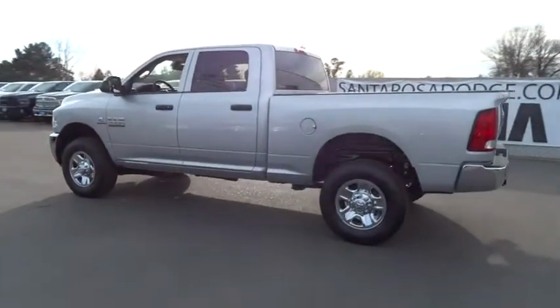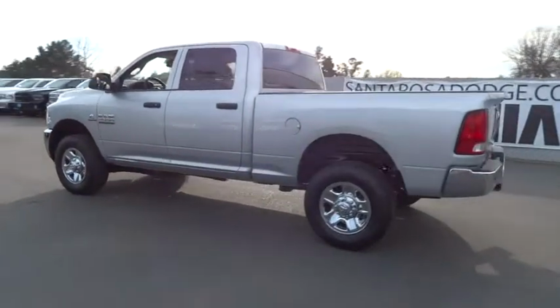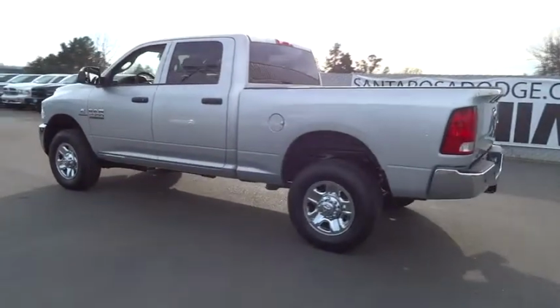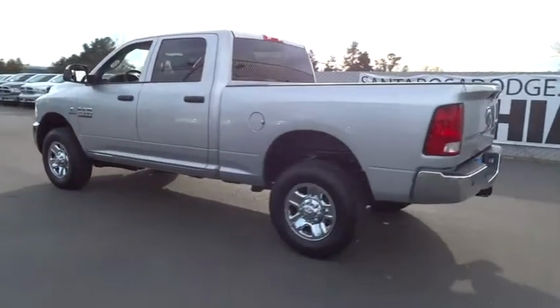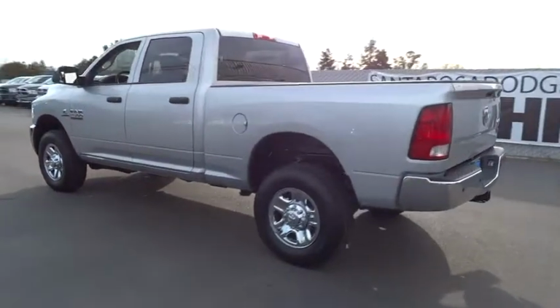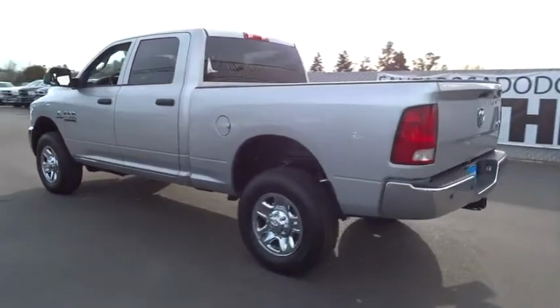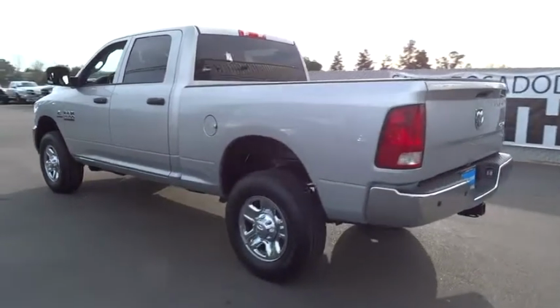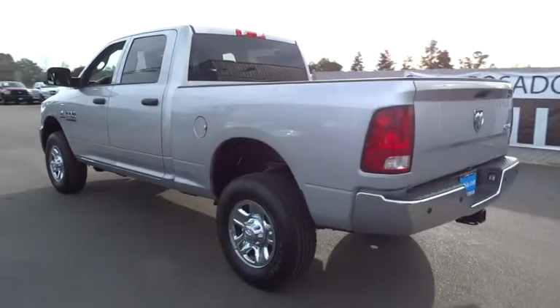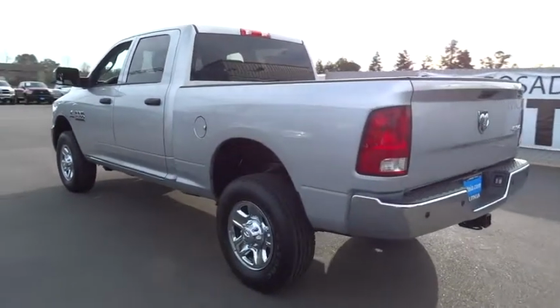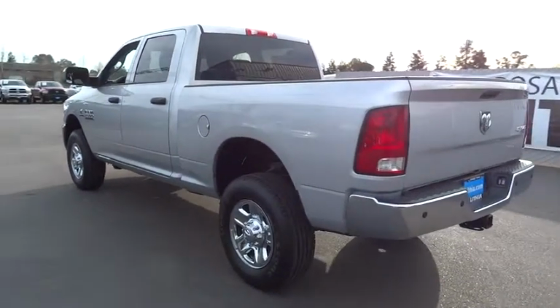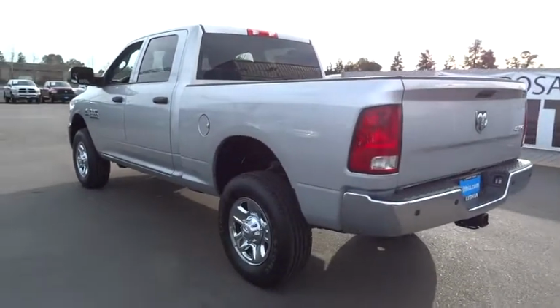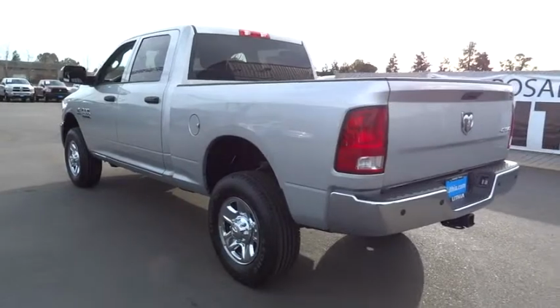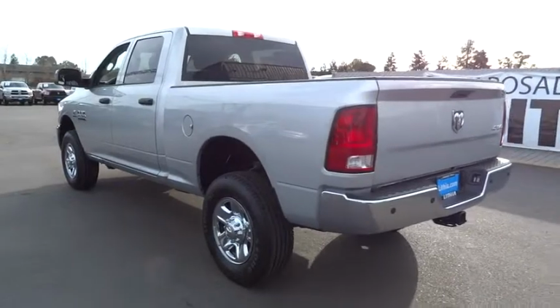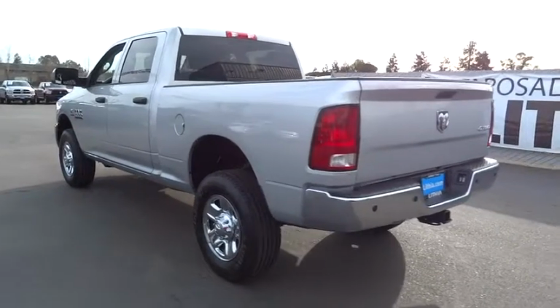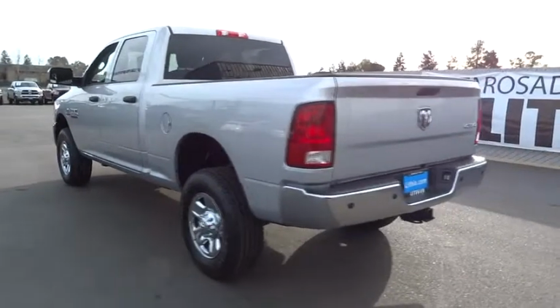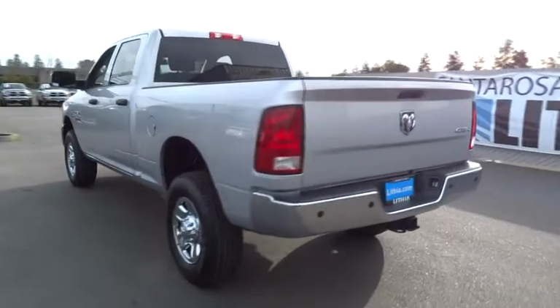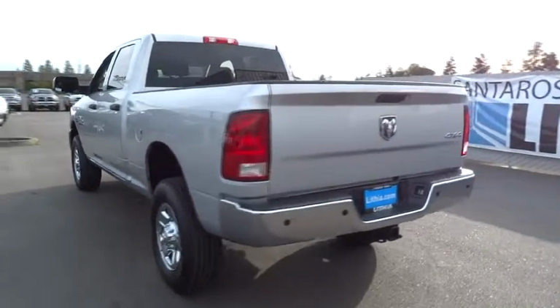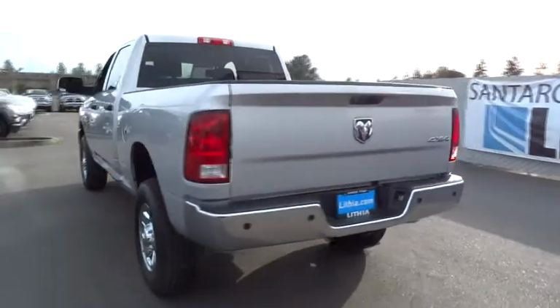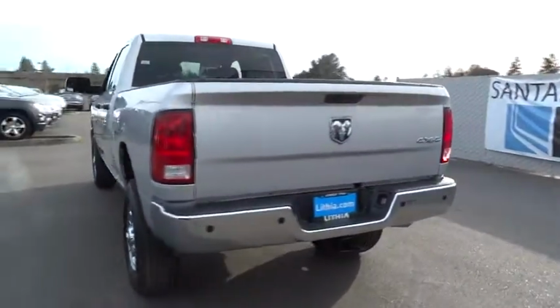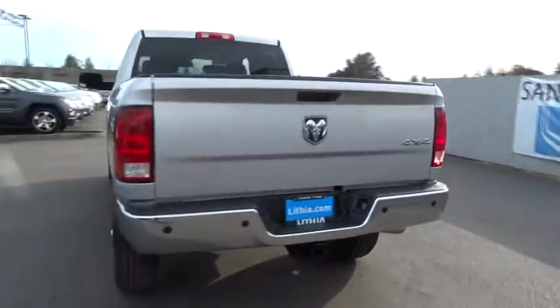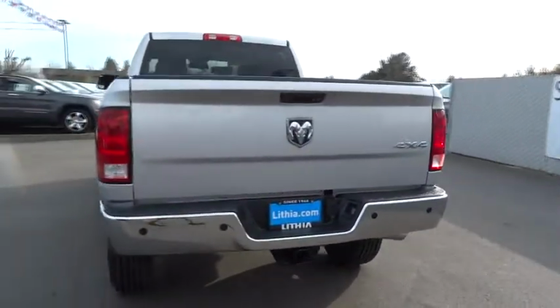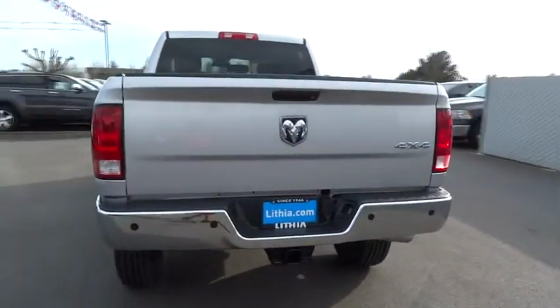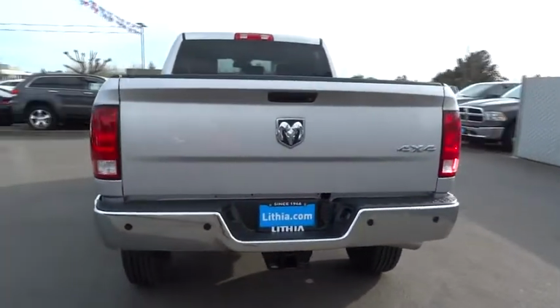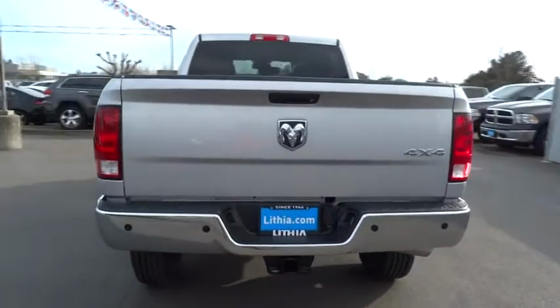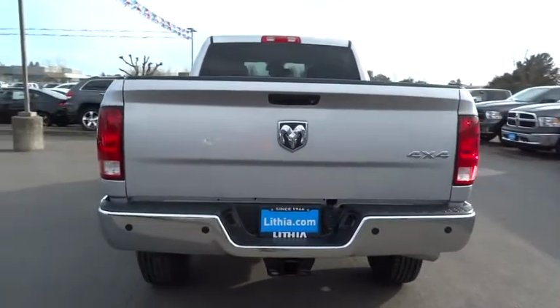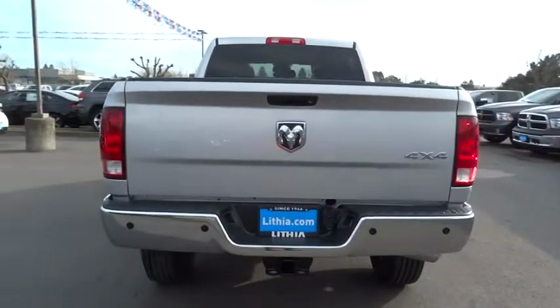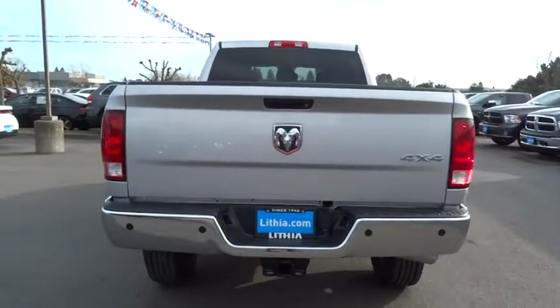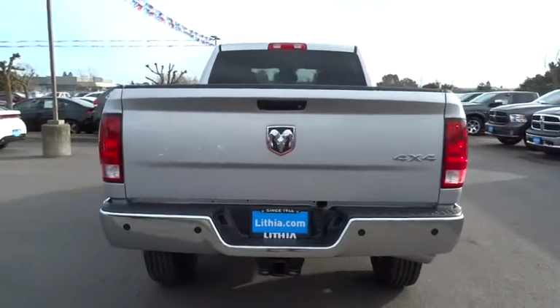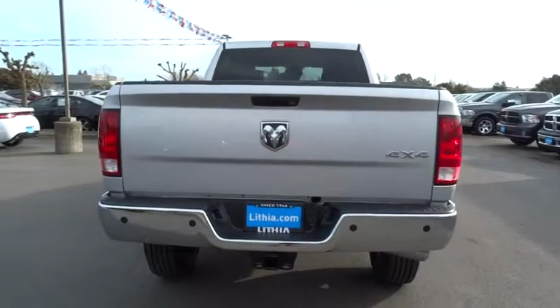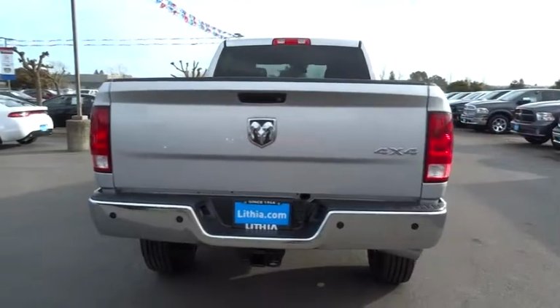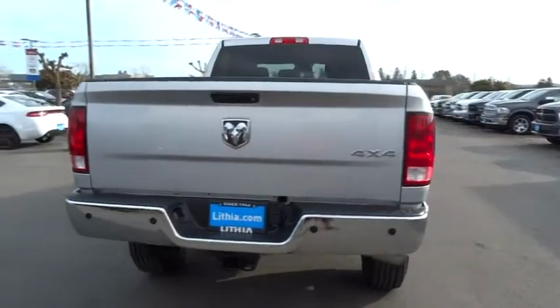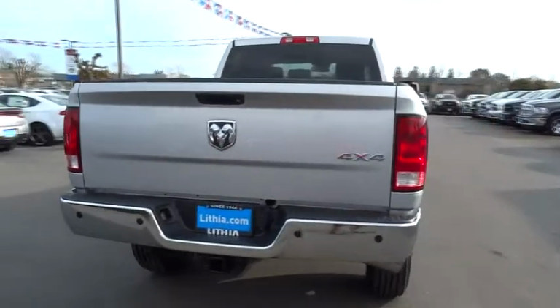This vehicle has less than 100 miles. Here are some of this vehicle's great options: rear view camera, power mirrors. Your new ride is just a phone call away.